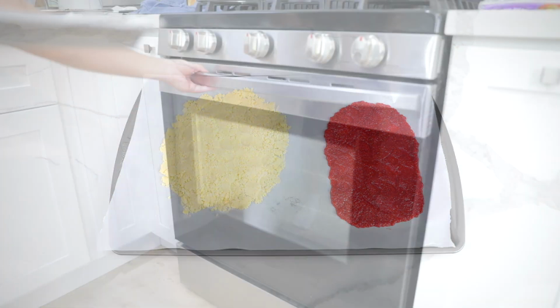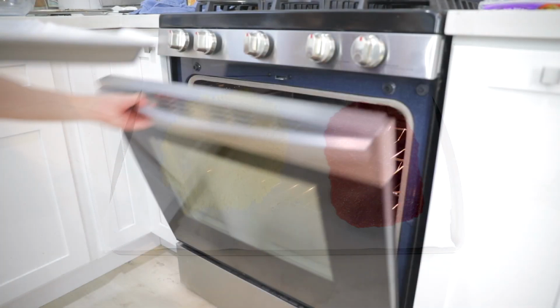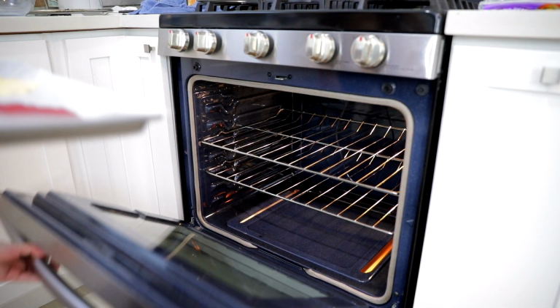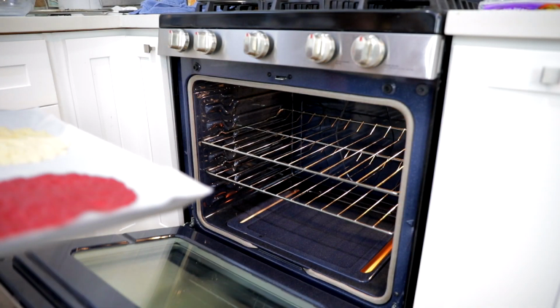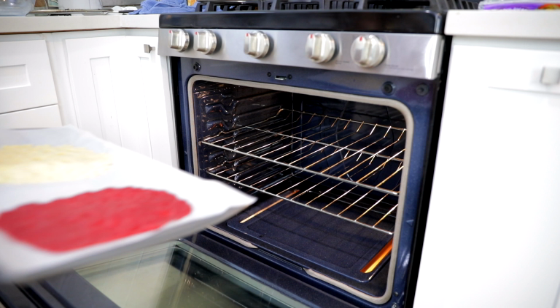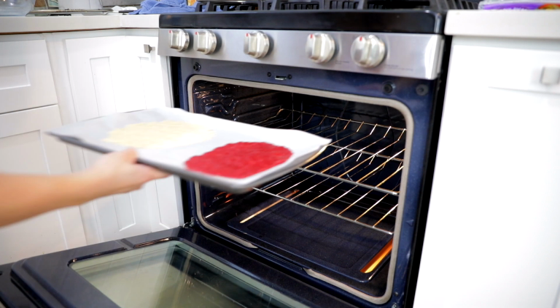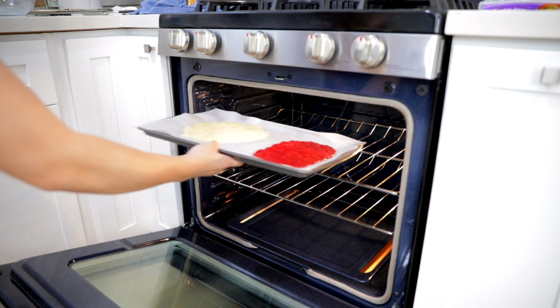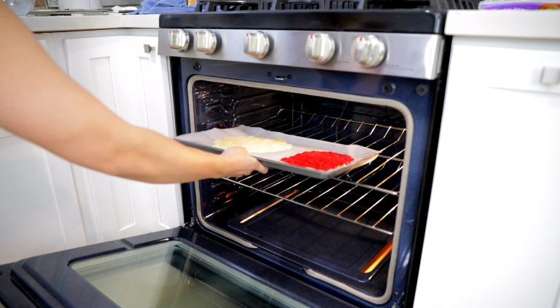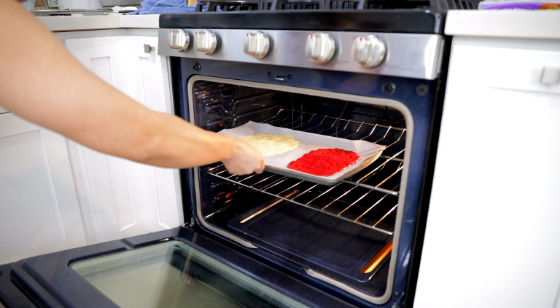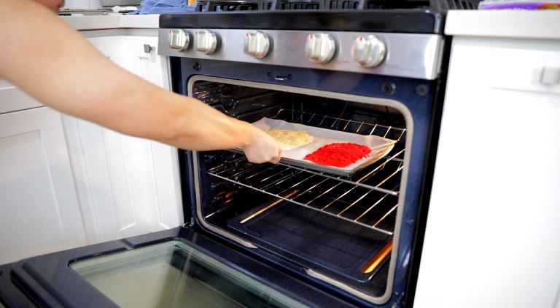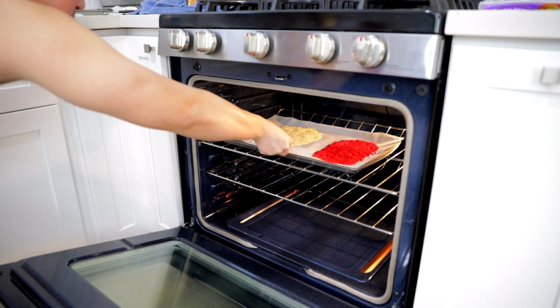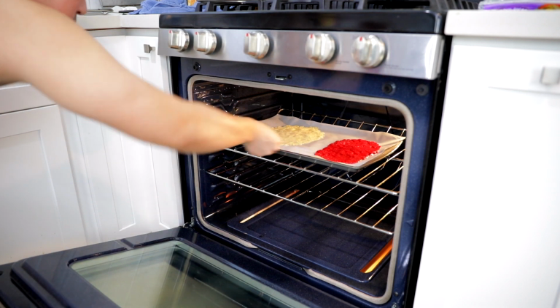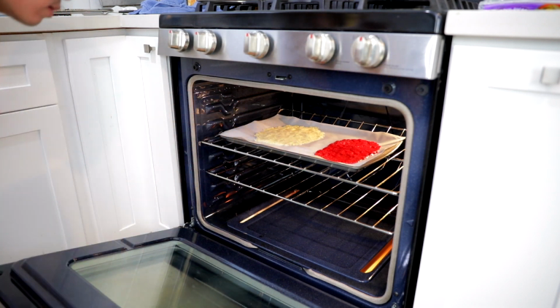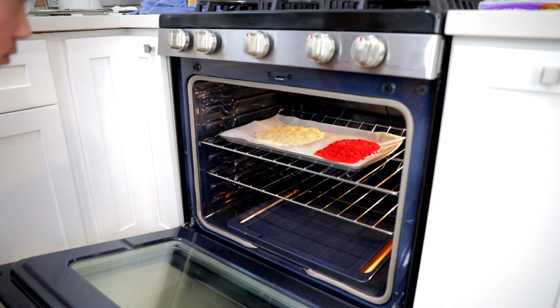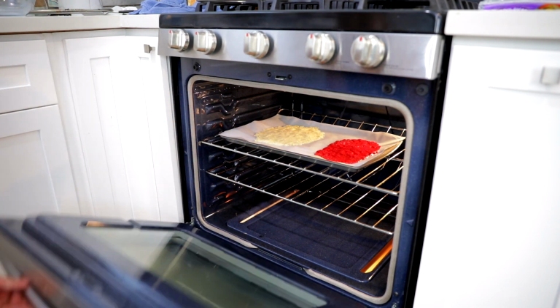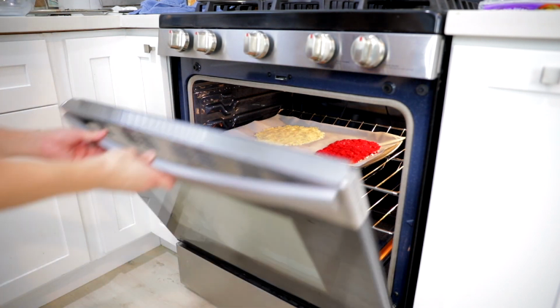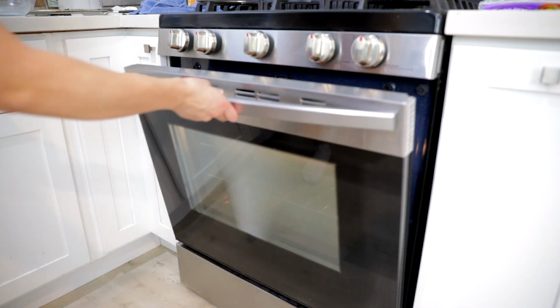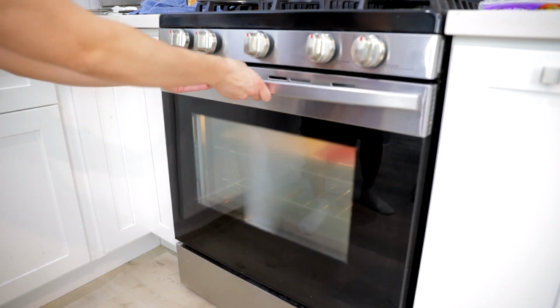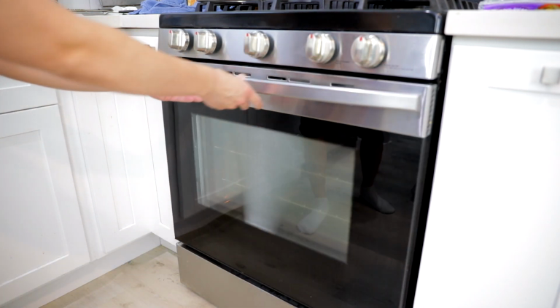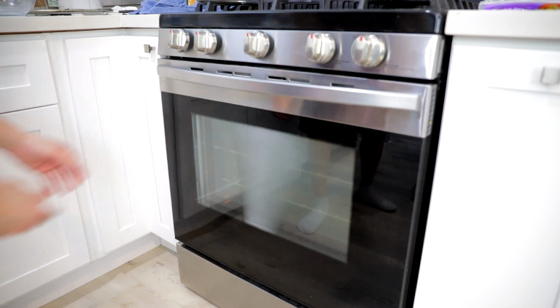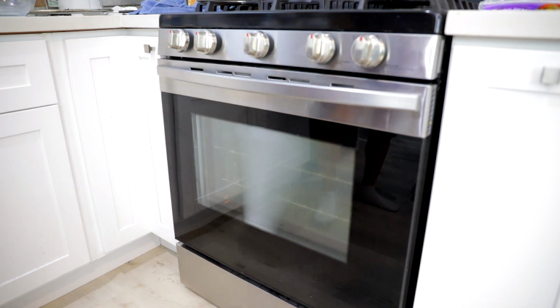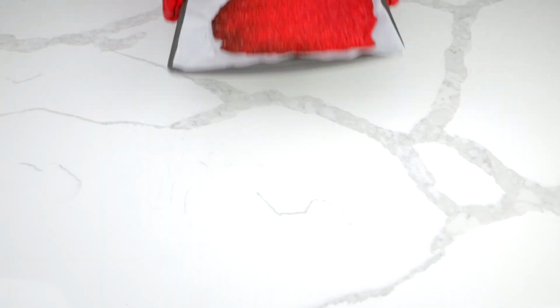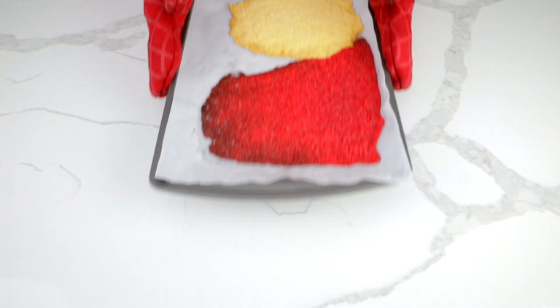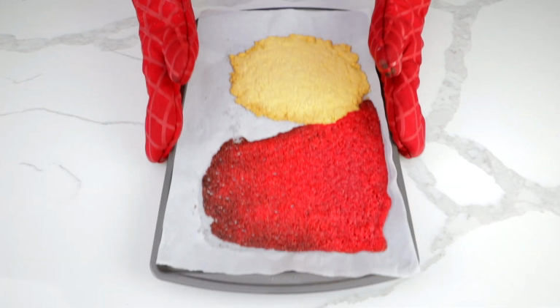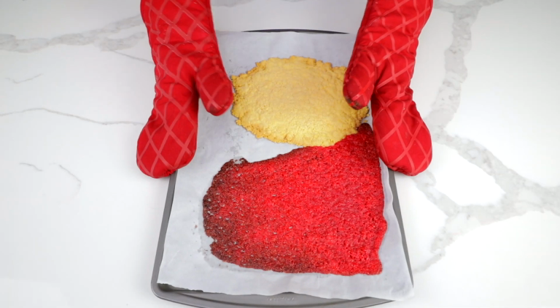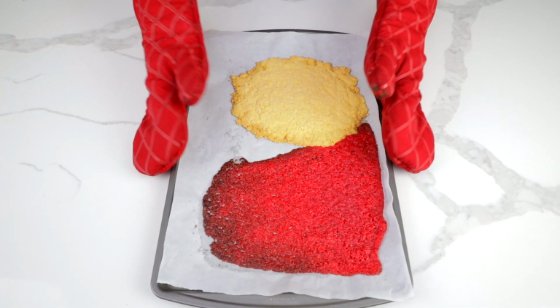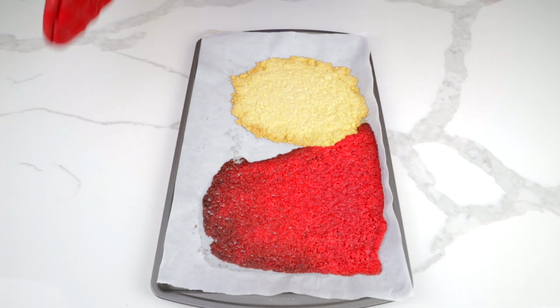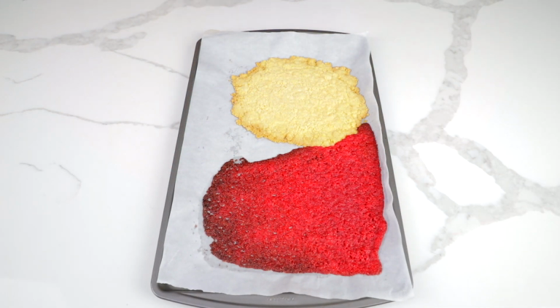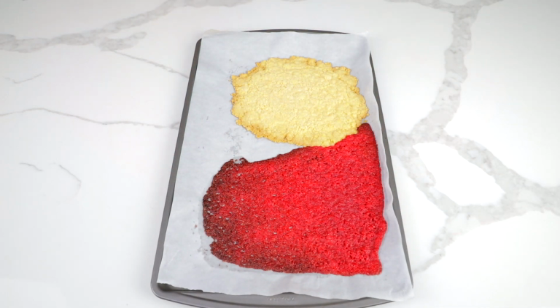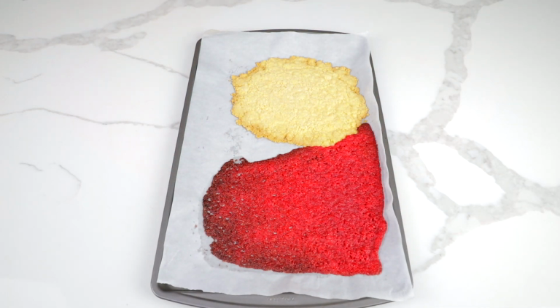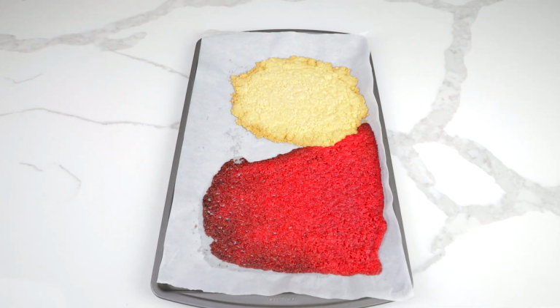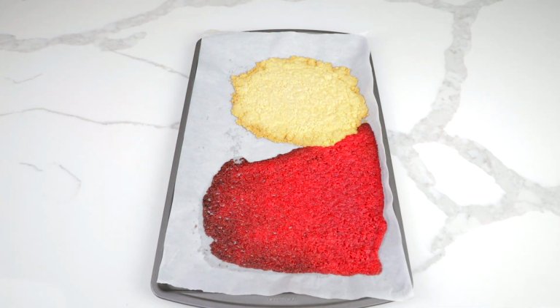Bake your dough at 350 degrees Fahrenheit for 7 minutes. Let this cool for 30 minutes at room temperature and then 30 minutes in the refrigerator.